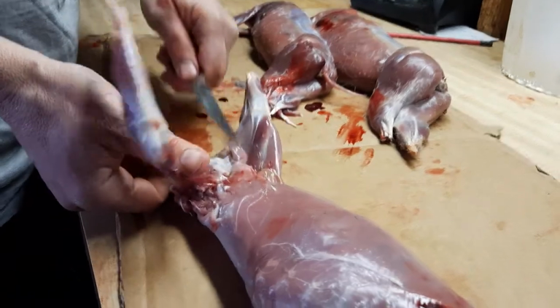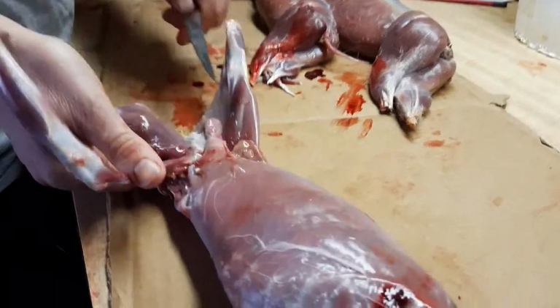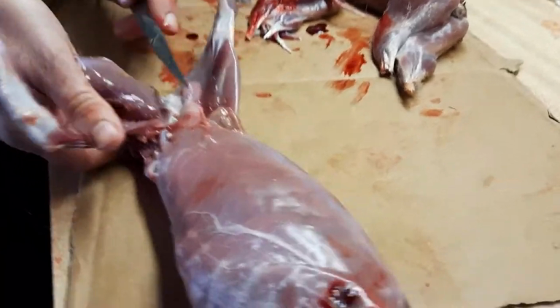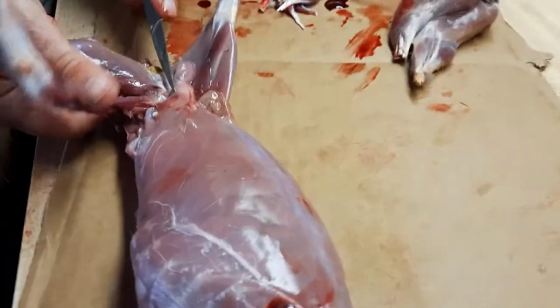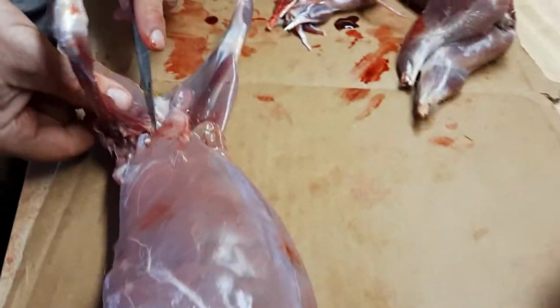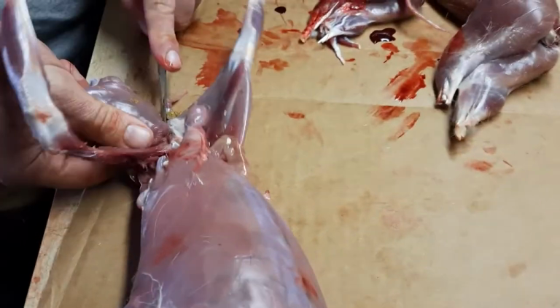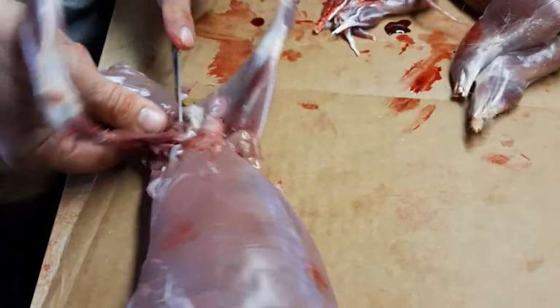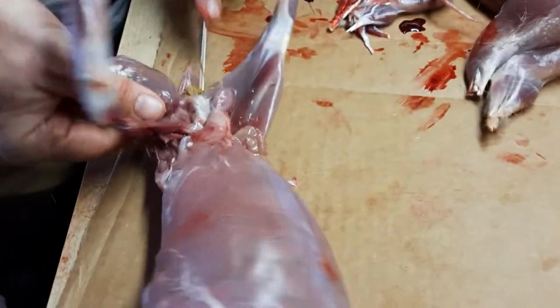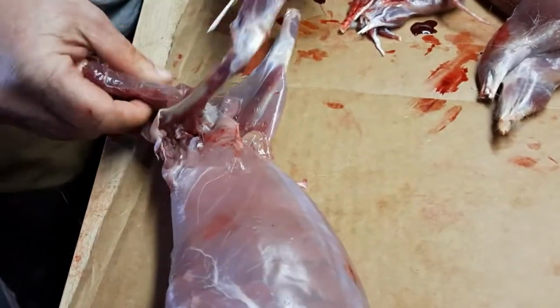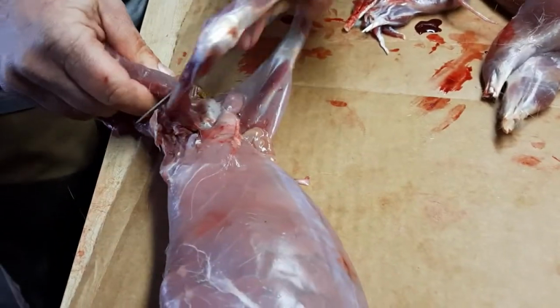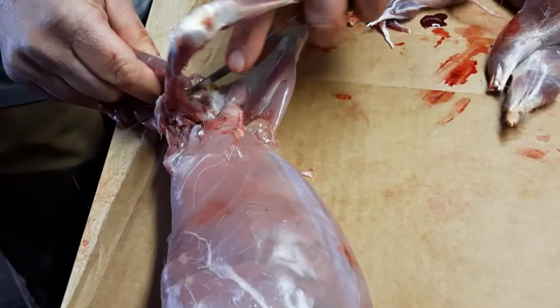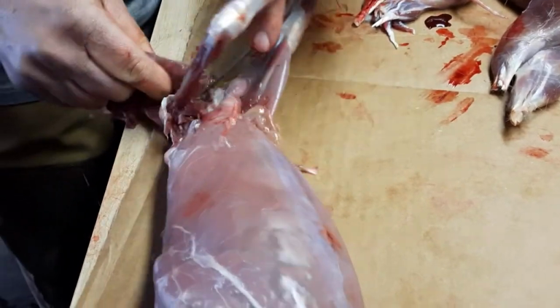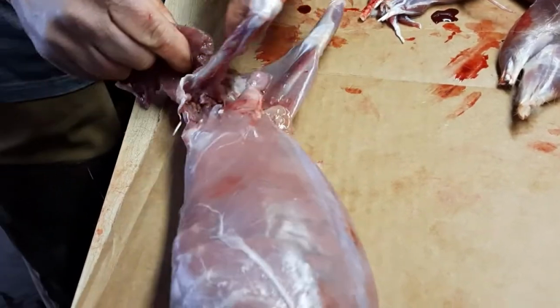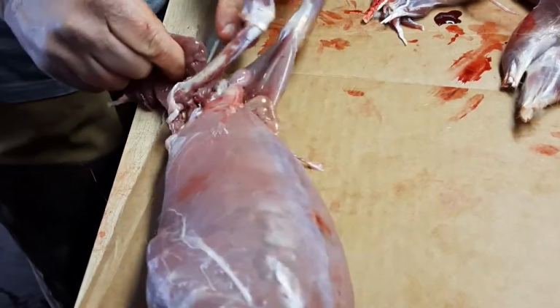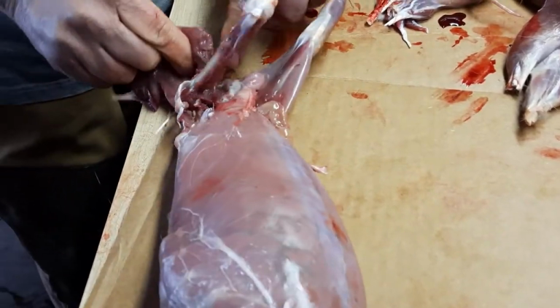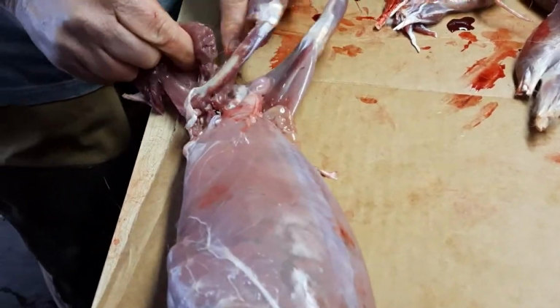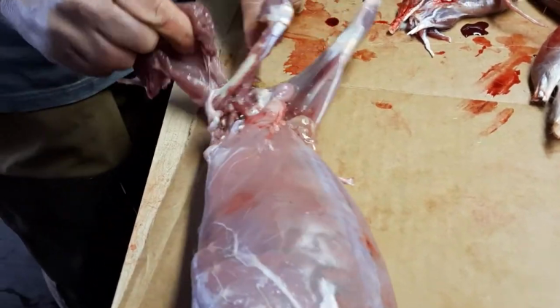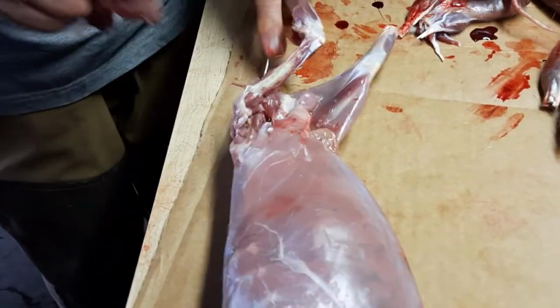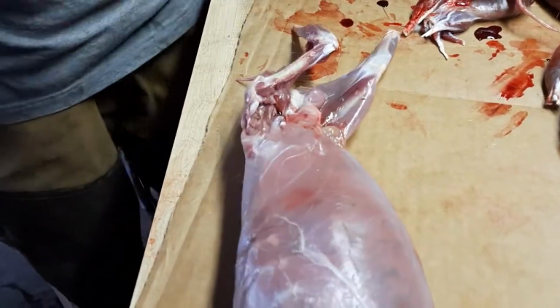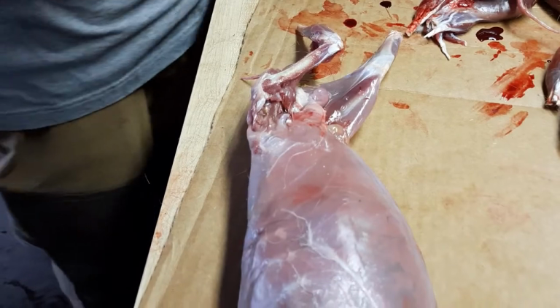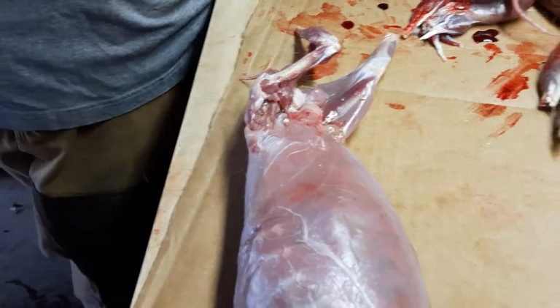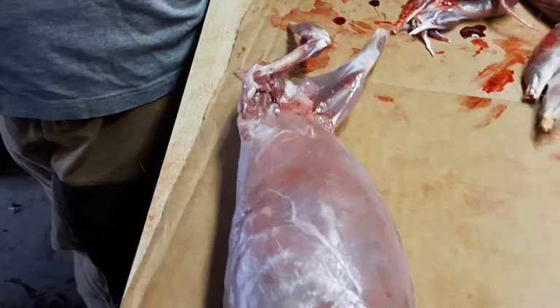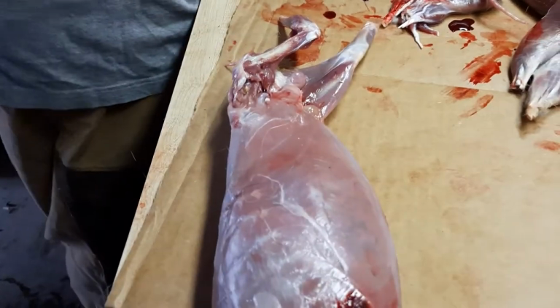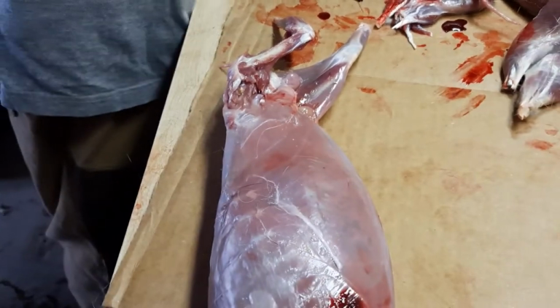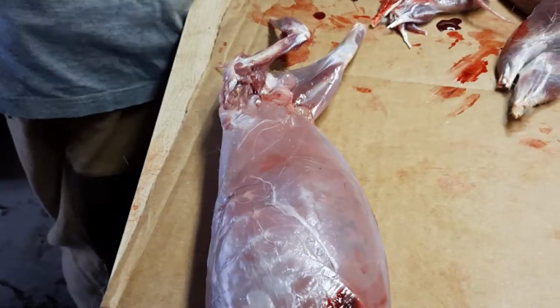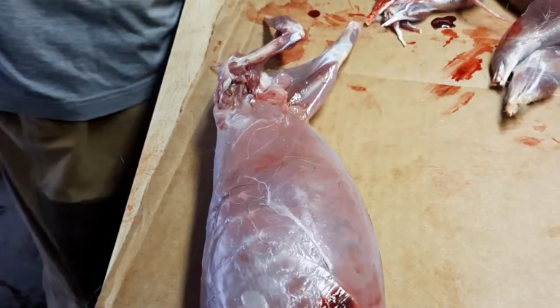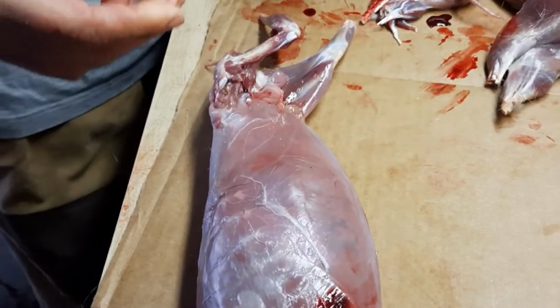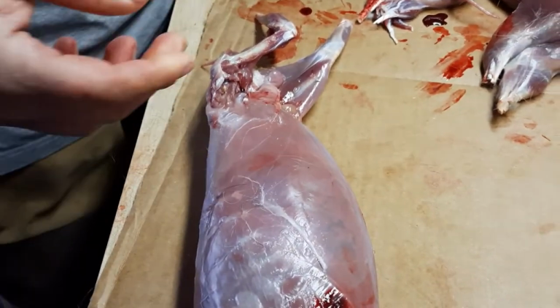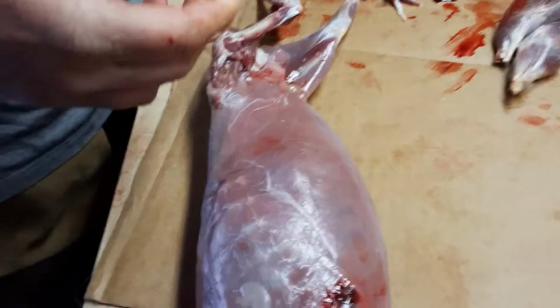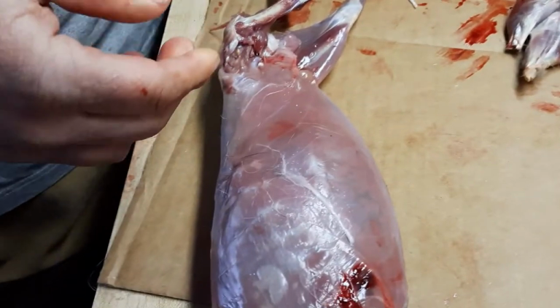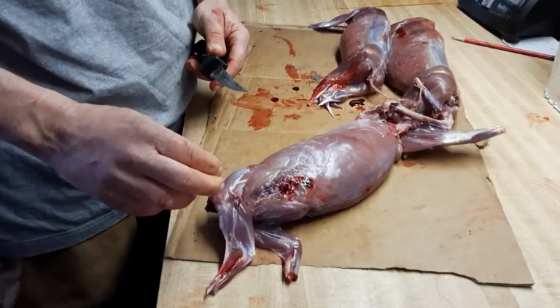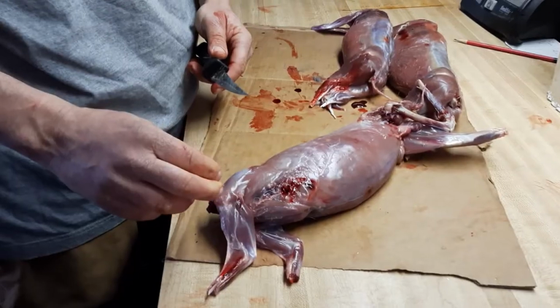Try not to get any rabbit crap on it. Follow the bone down. There you go.